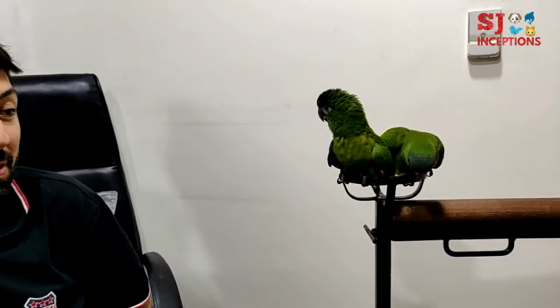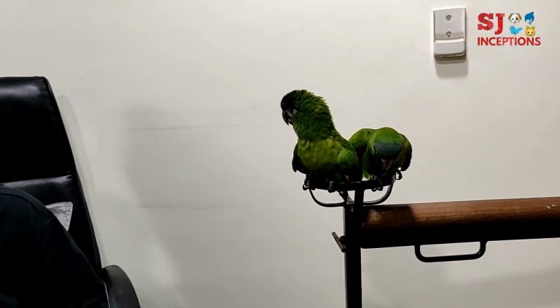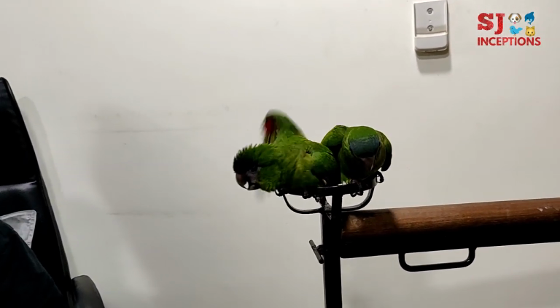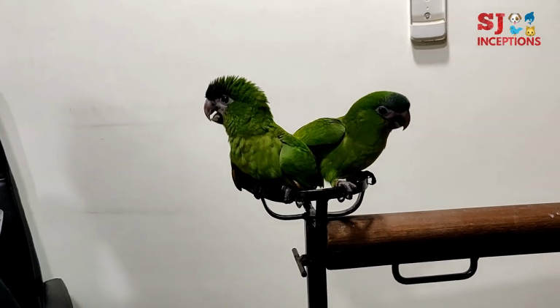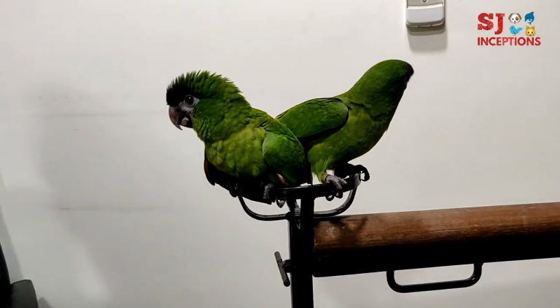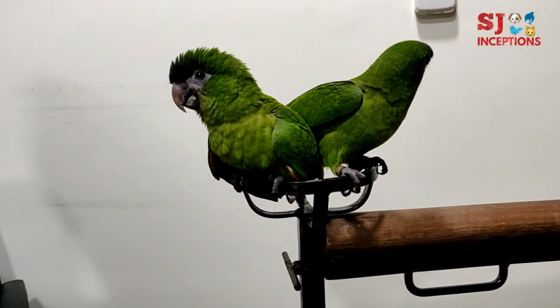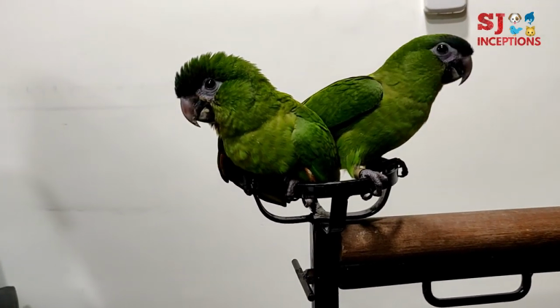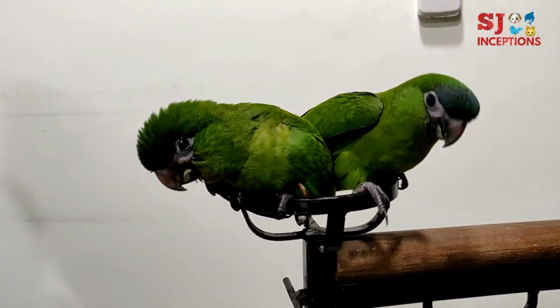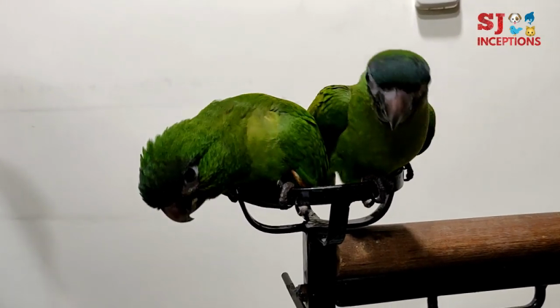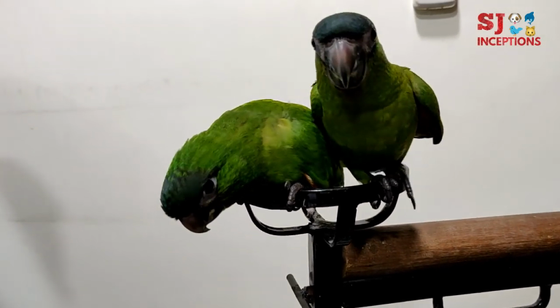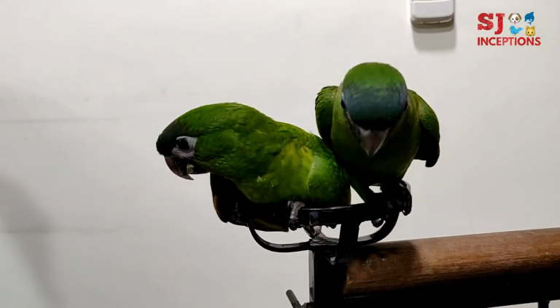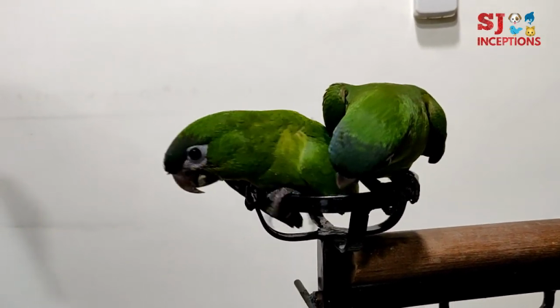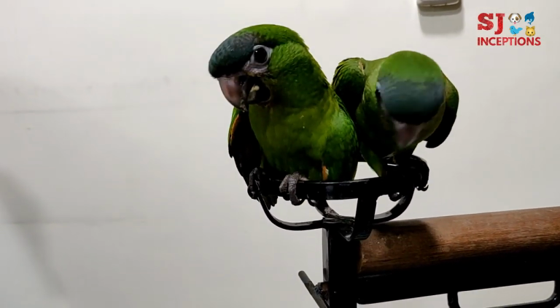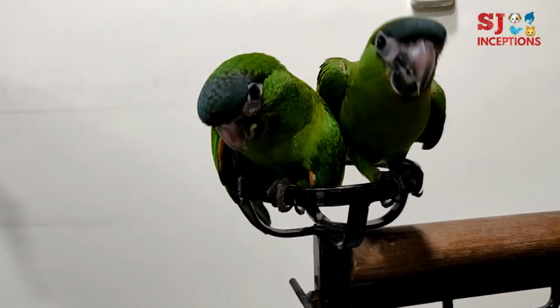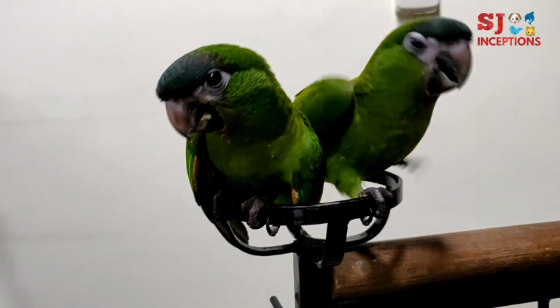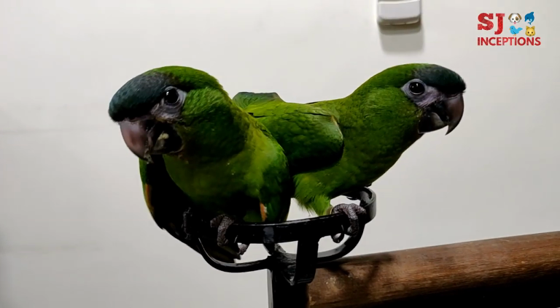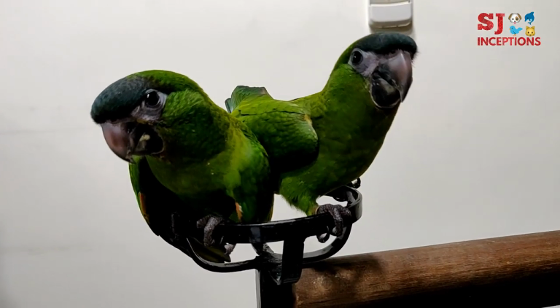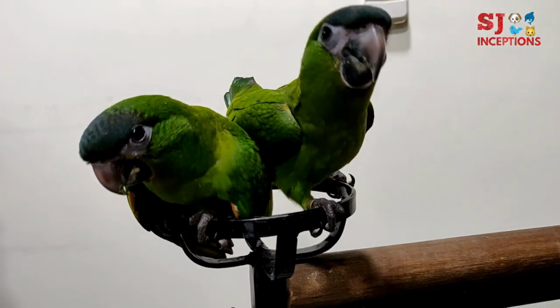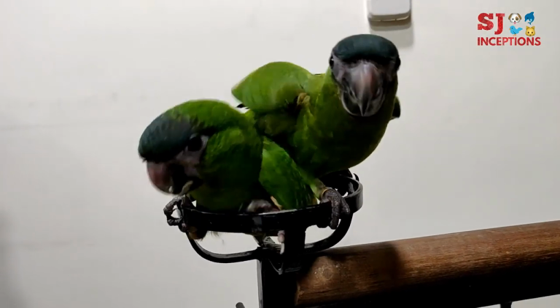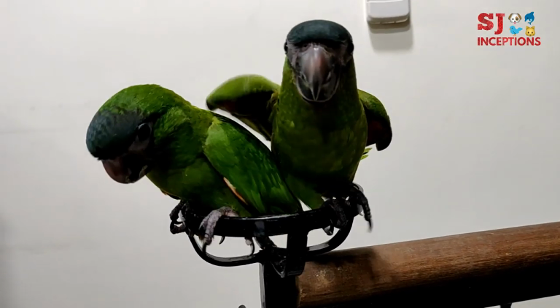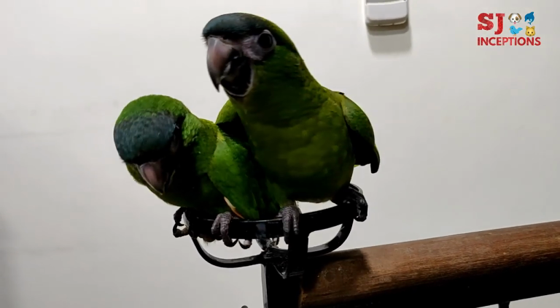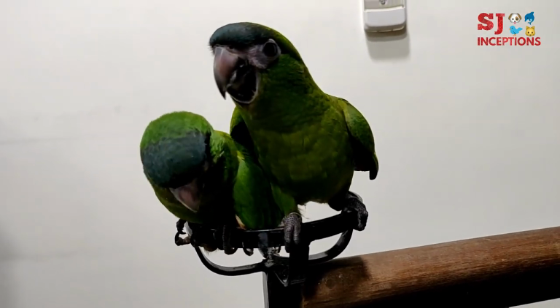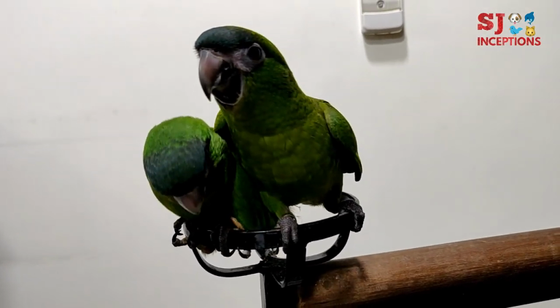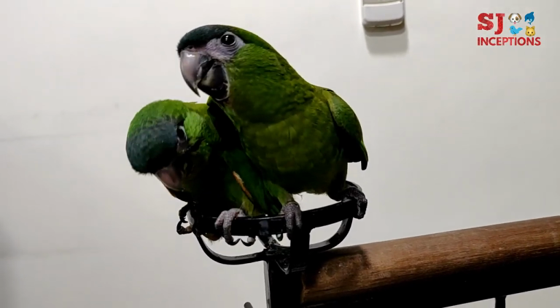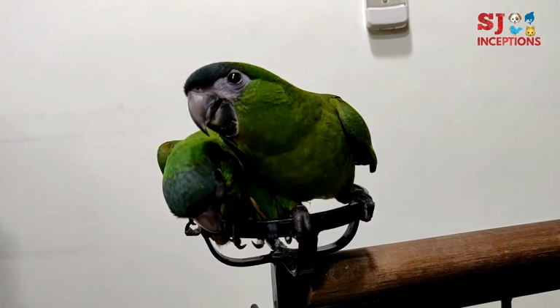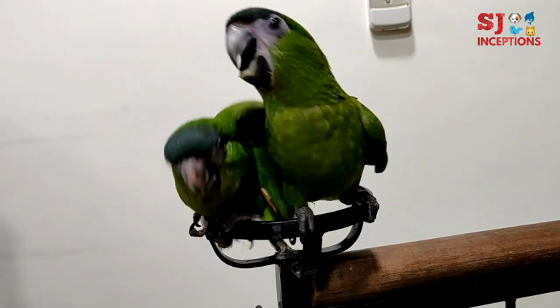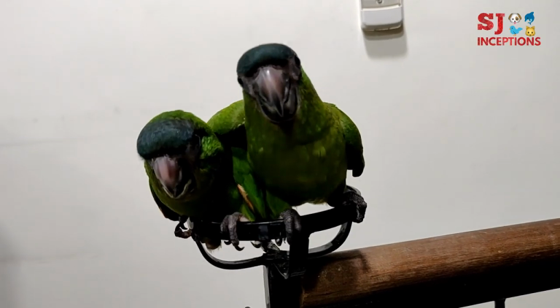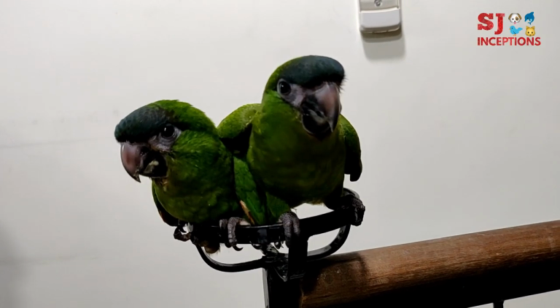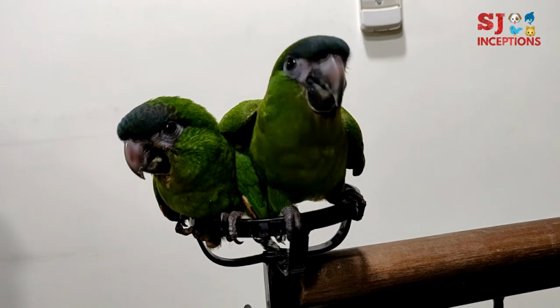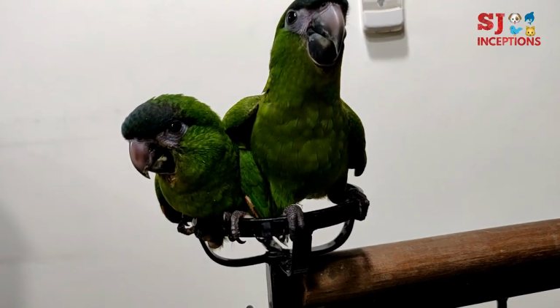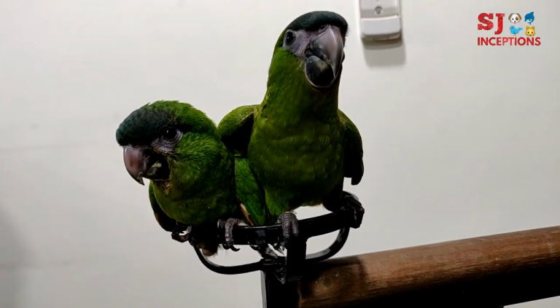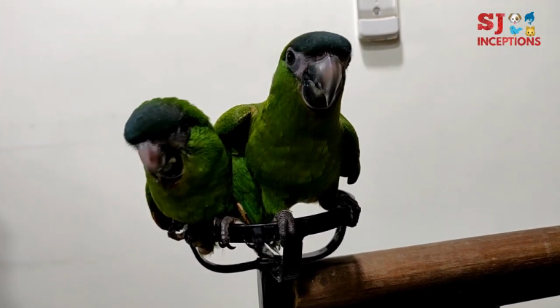When we talk about Macaws, I think it's bigger than this Macaw. Just to tell you the fact — this is the smallest of all Macaws. This is the smallest size of Macaws.